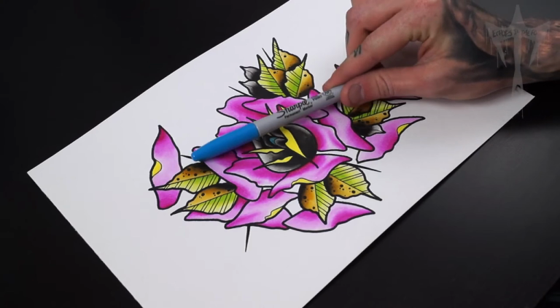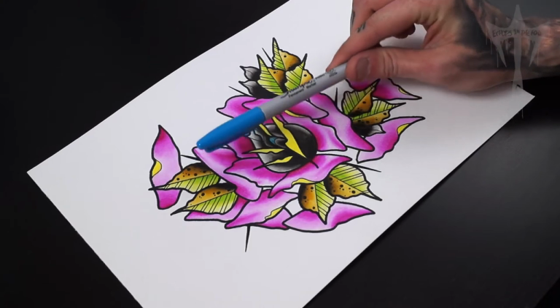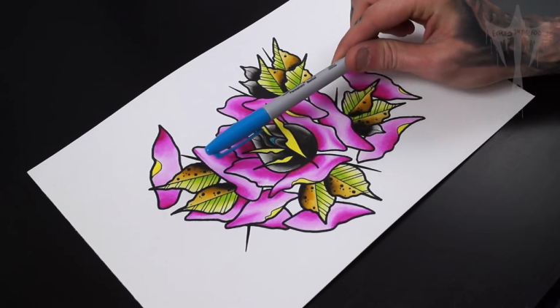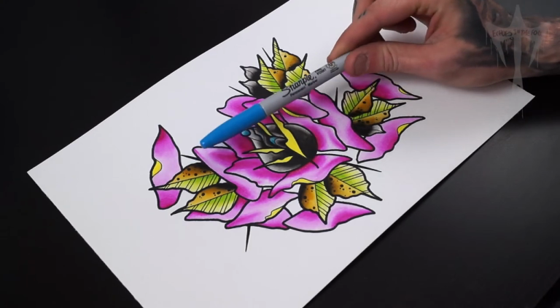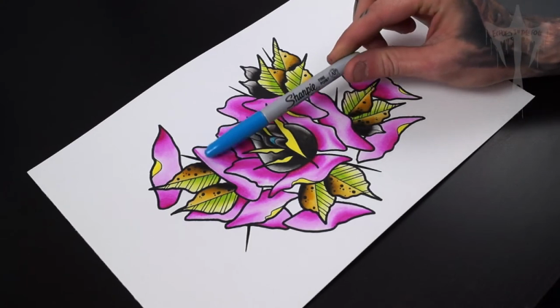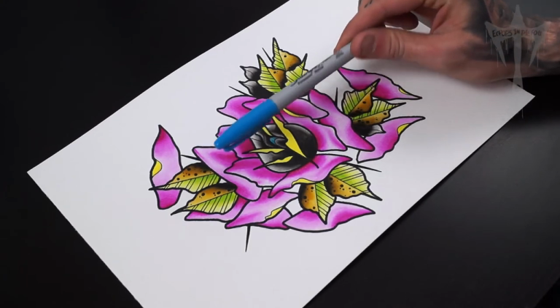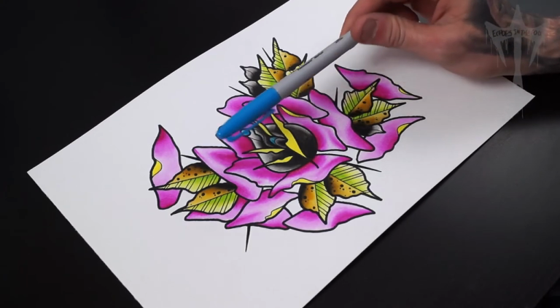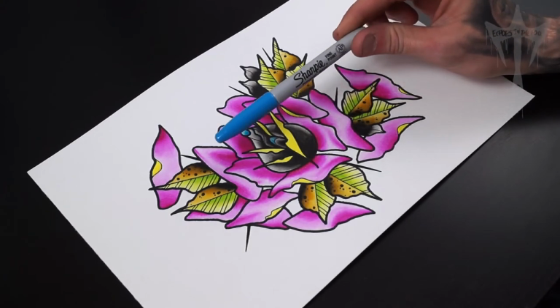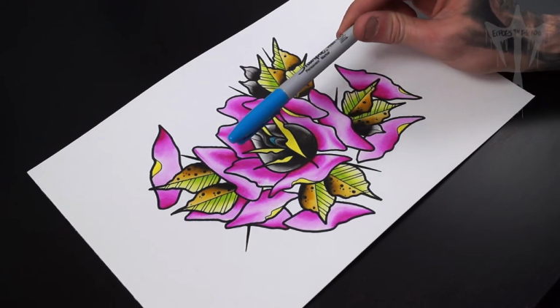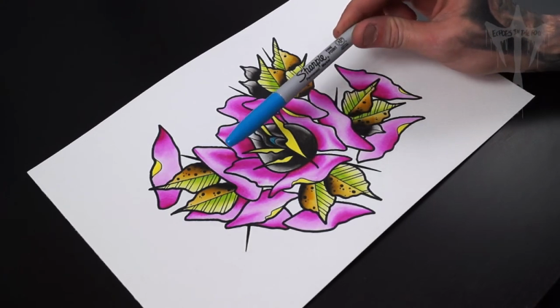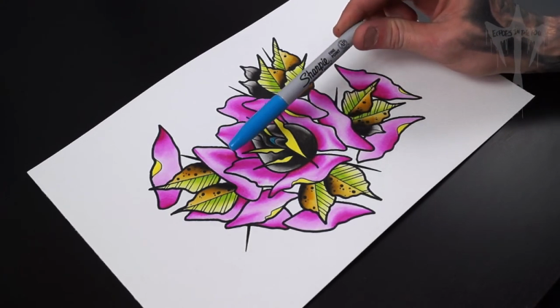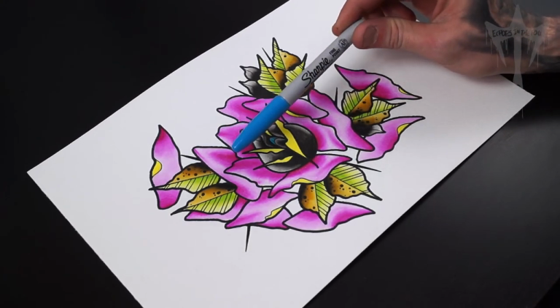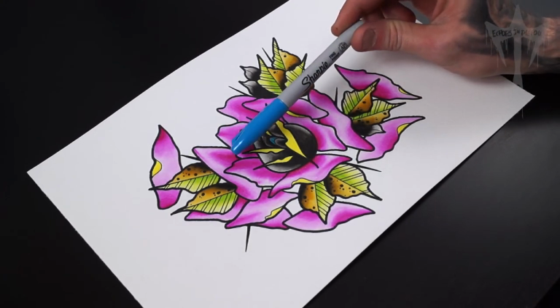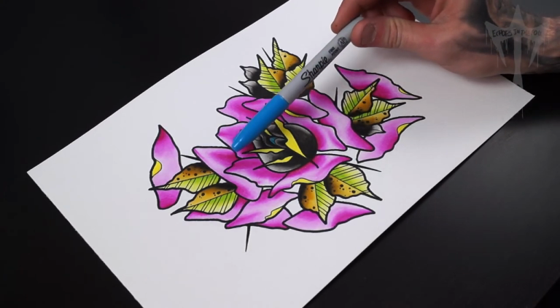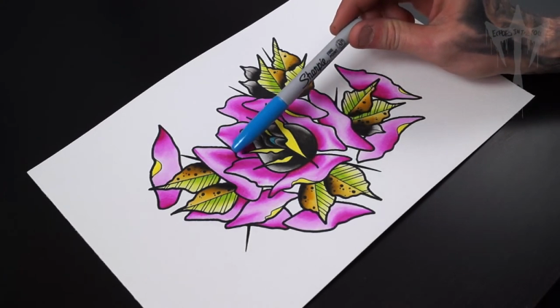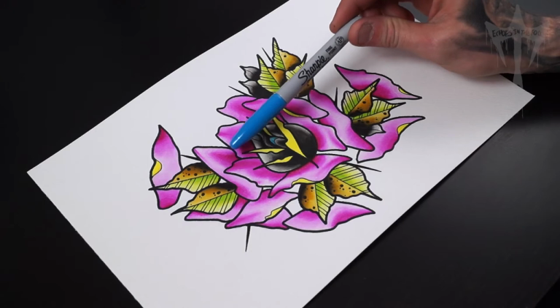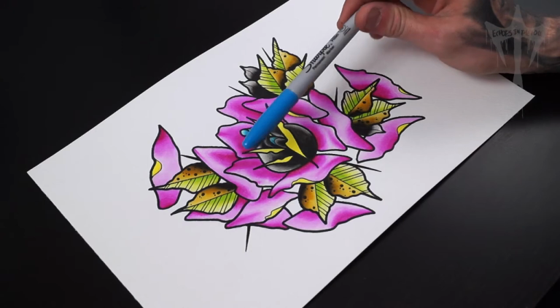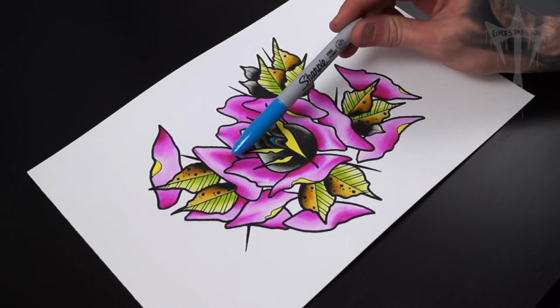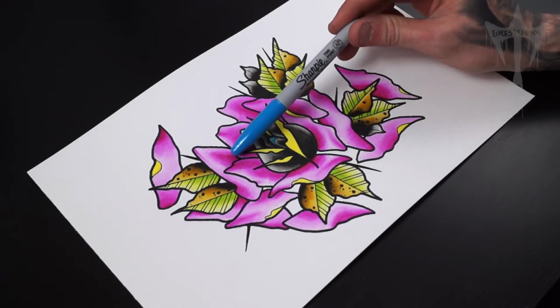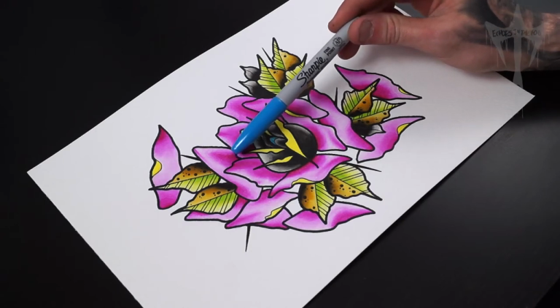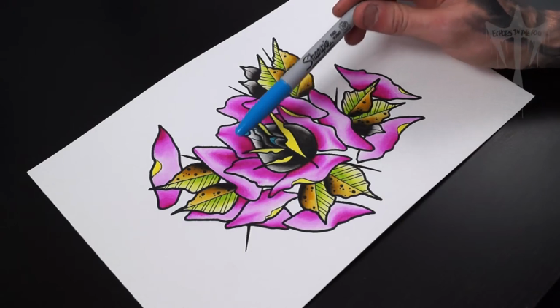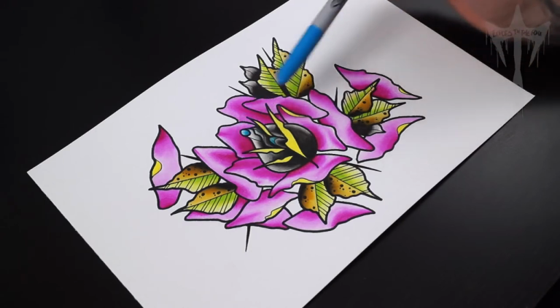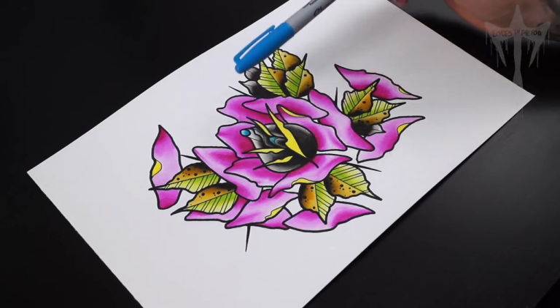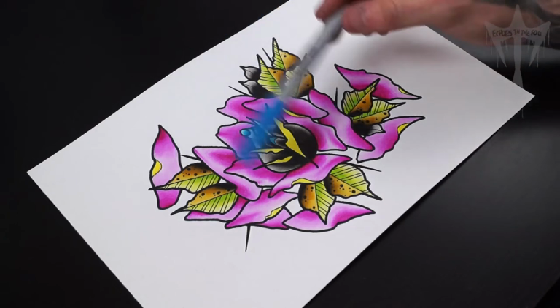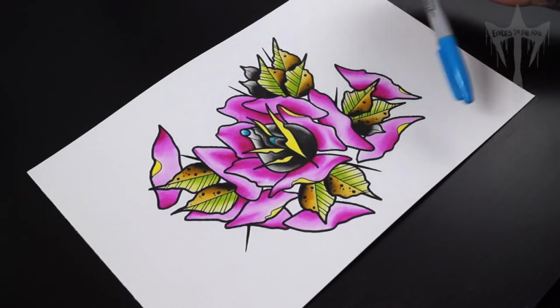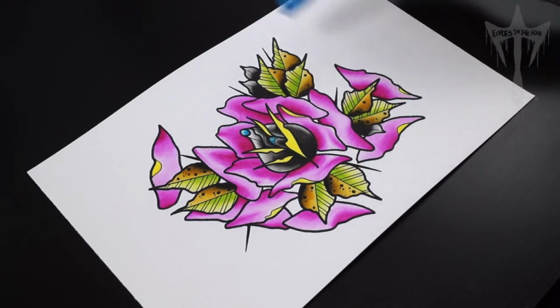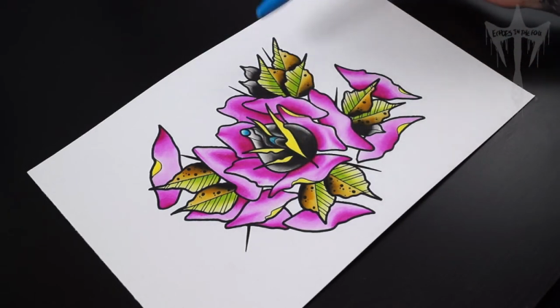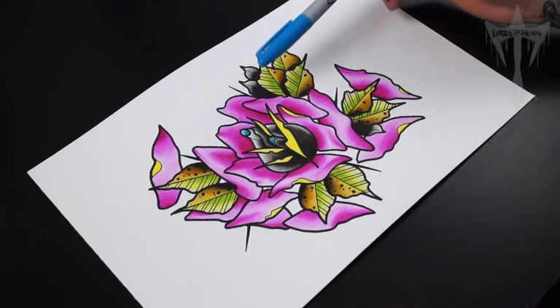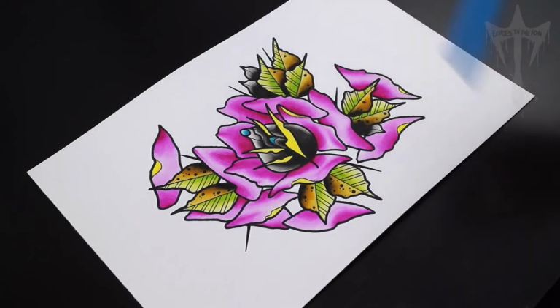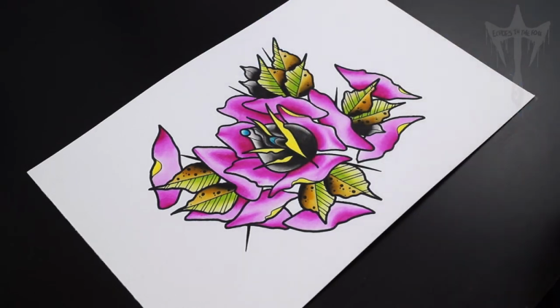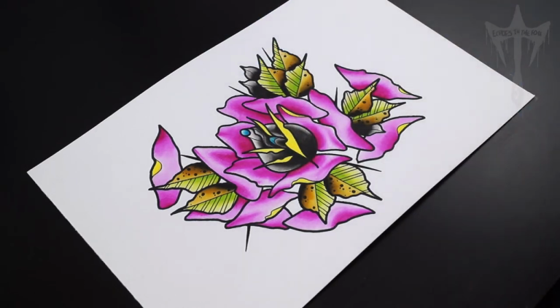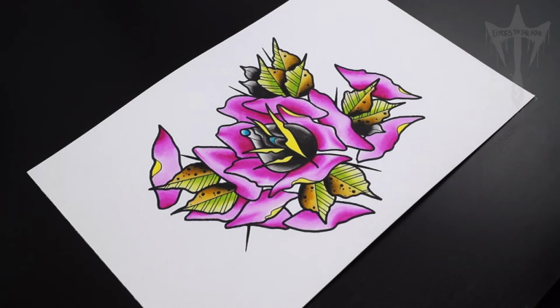You can use any type of marker you want, you can even use a pencil if you want to try something different. For this, what I'm going to use is a blue Sharpie pen. So I'm just going to go all around the outline and I'm going to show you what I mean now.